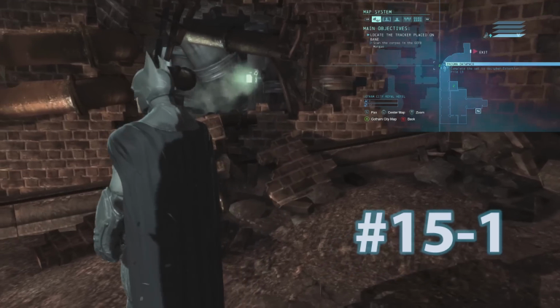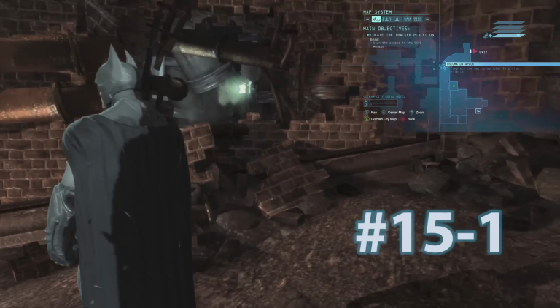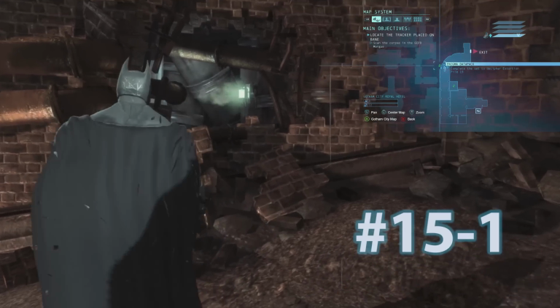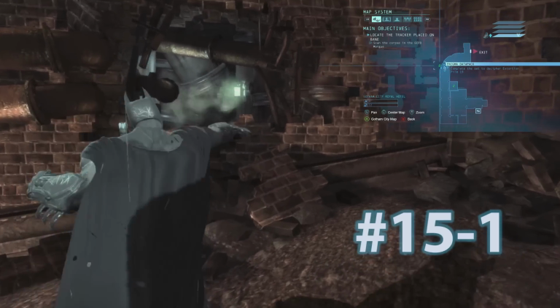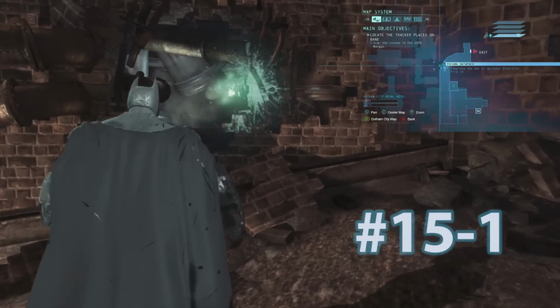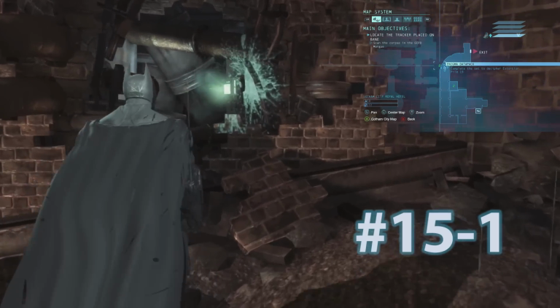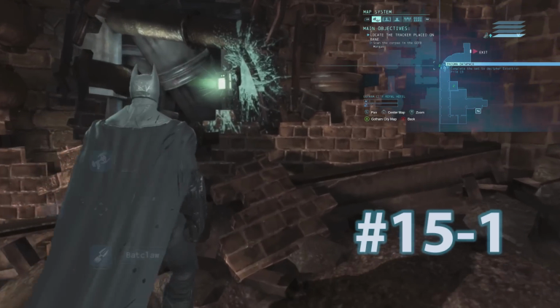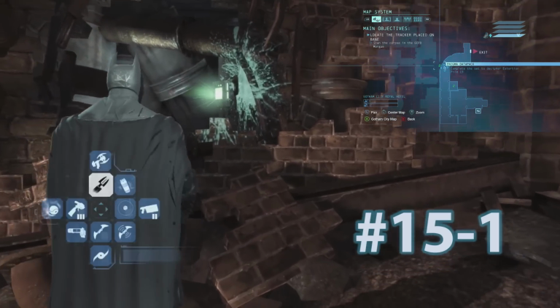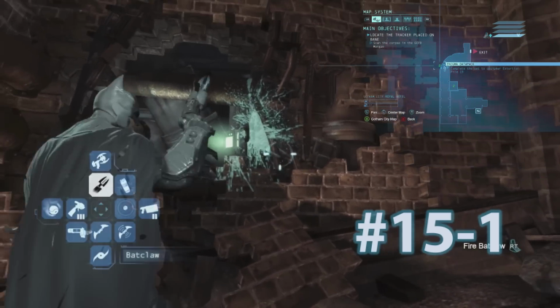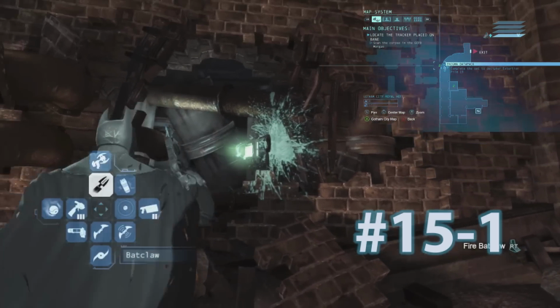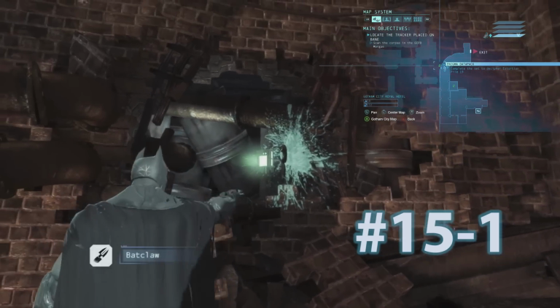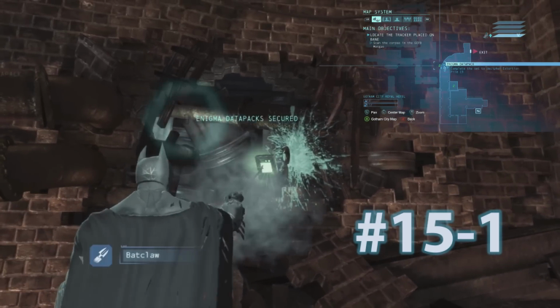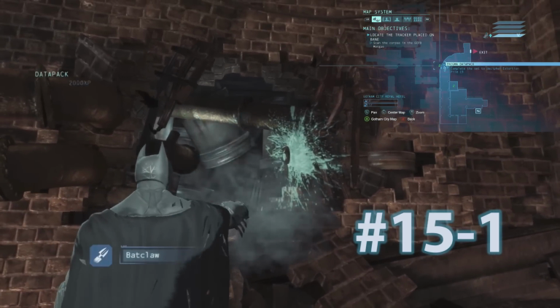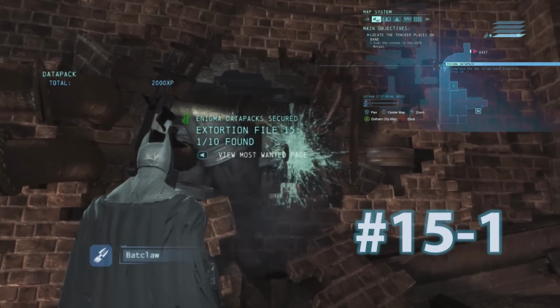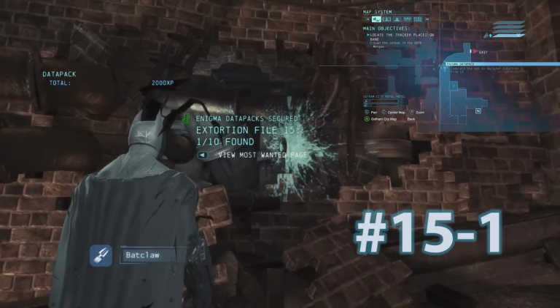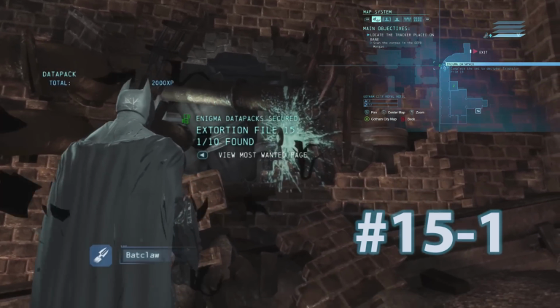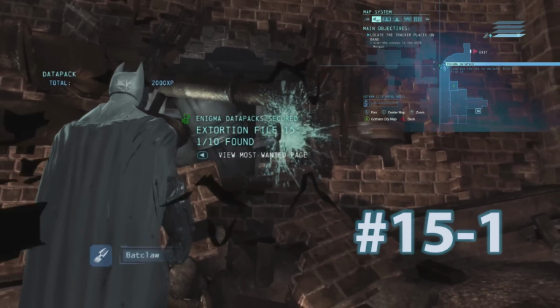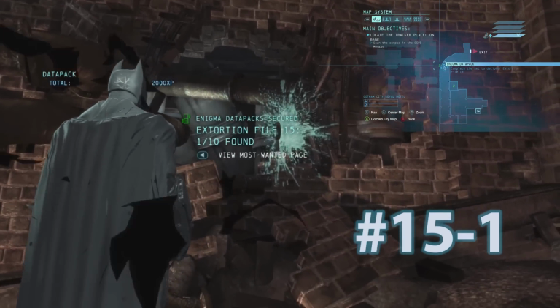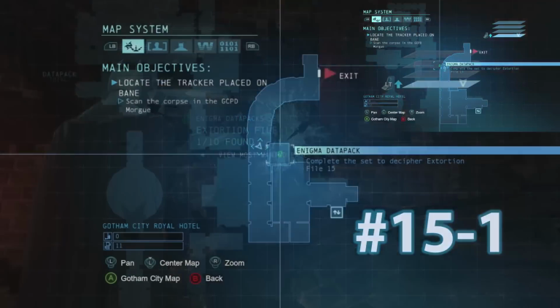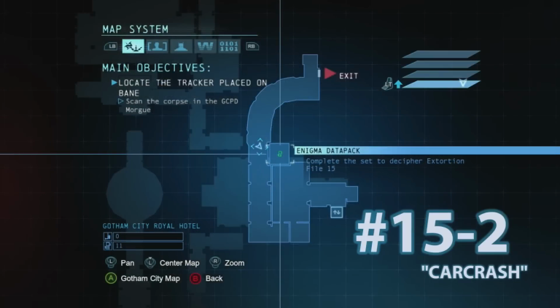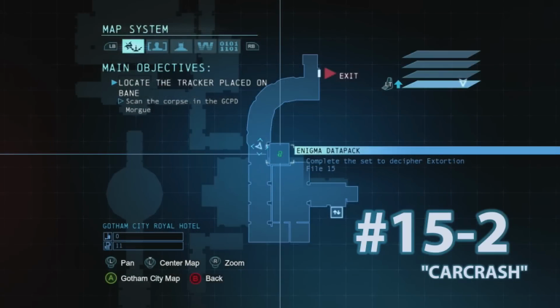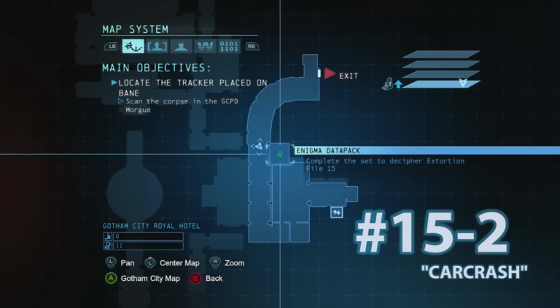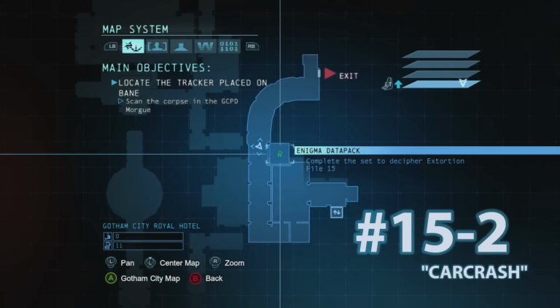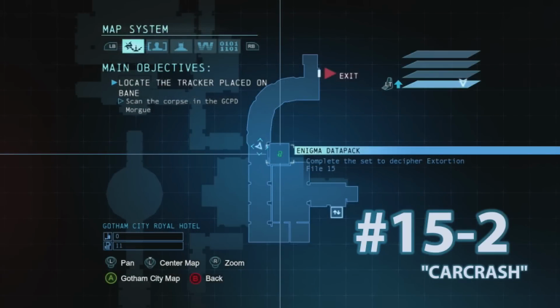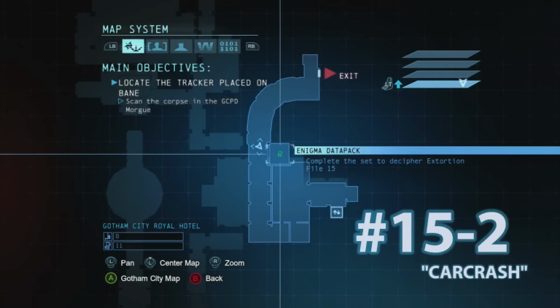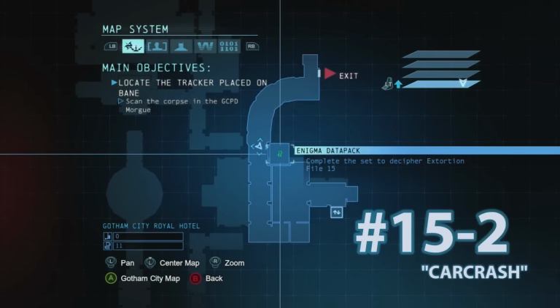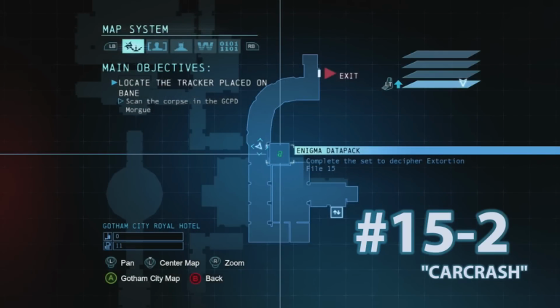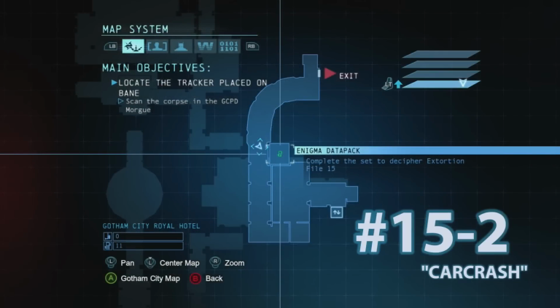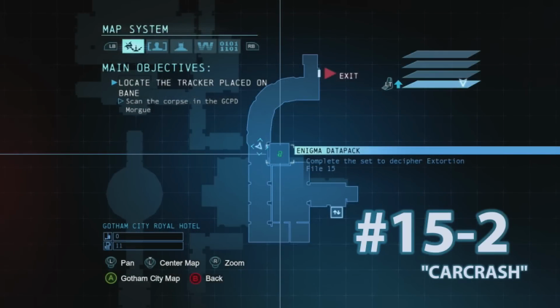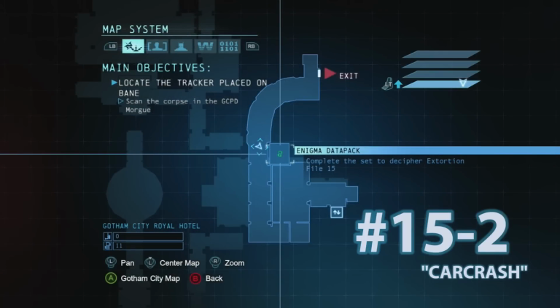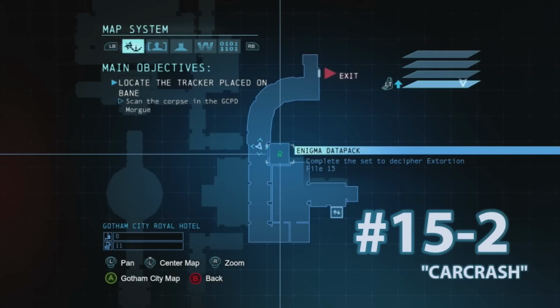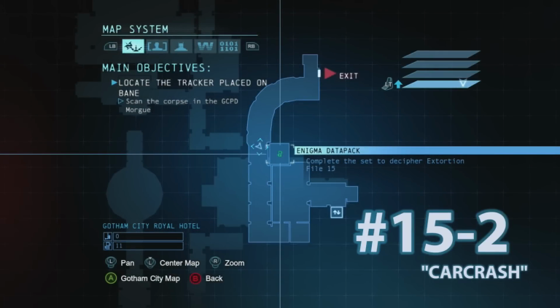First on the list is Datapack number 1 for Extortion File 15. It's going to be right on the right when you first enter the basement. You're going to throw a glue grenade and grab Datapack 1.